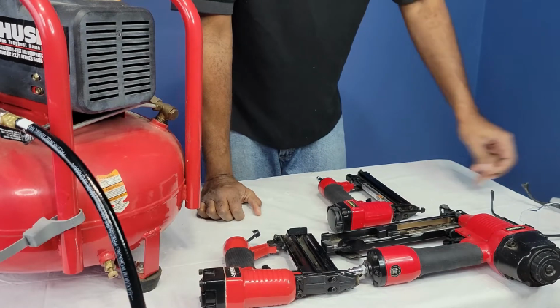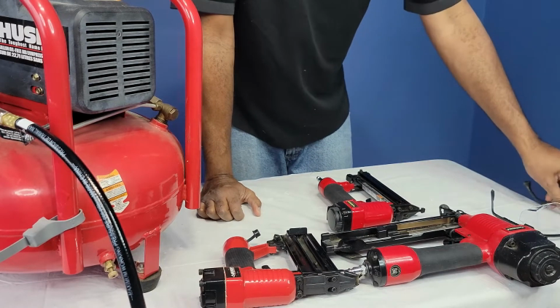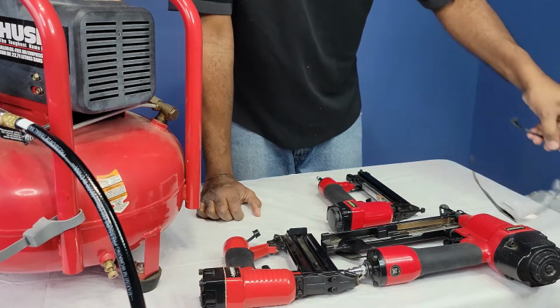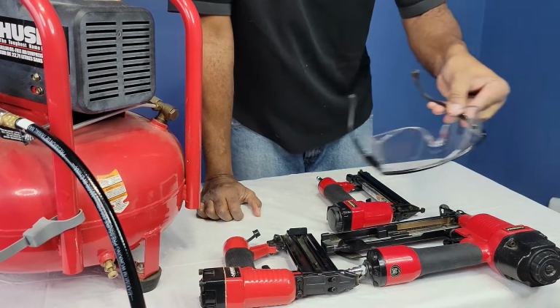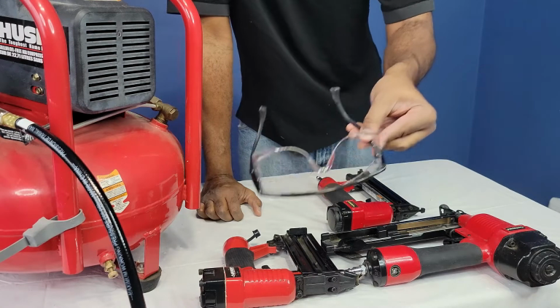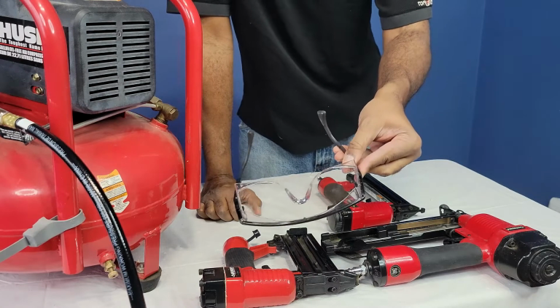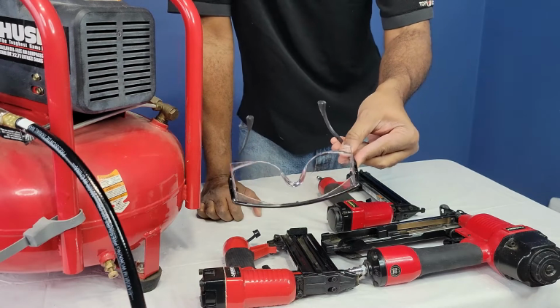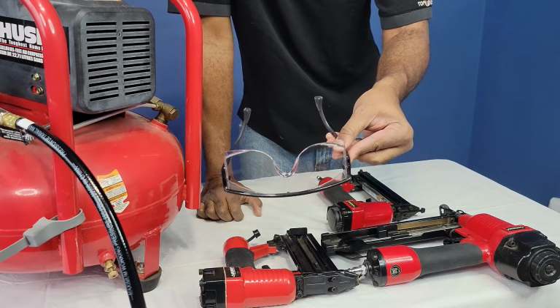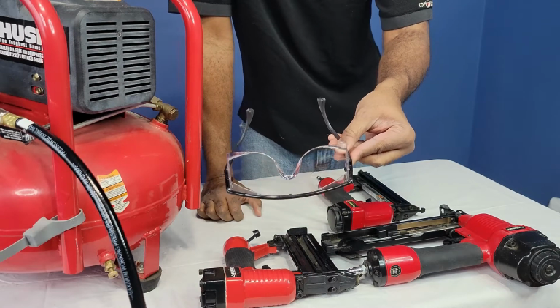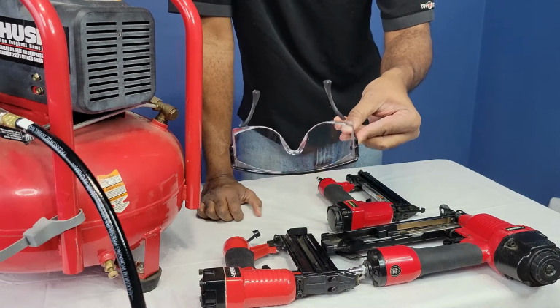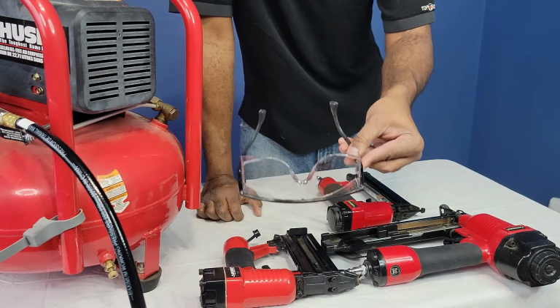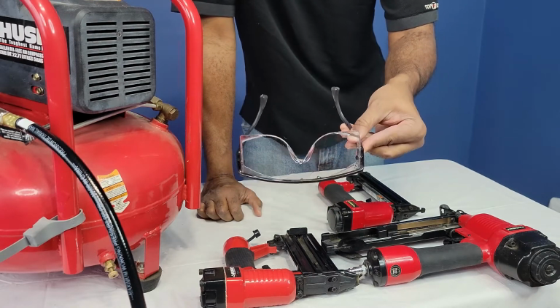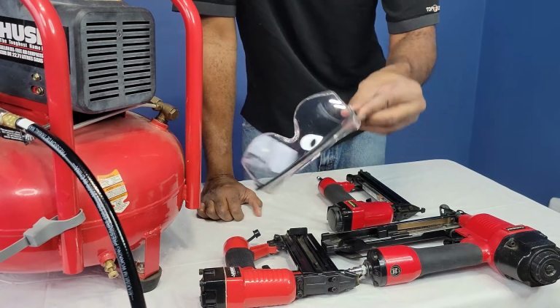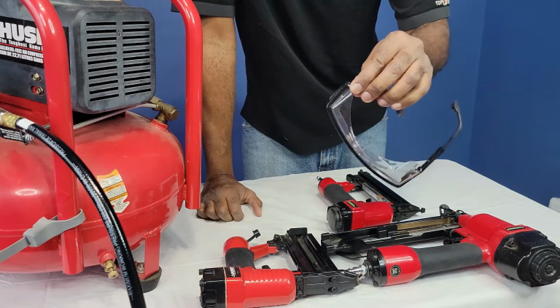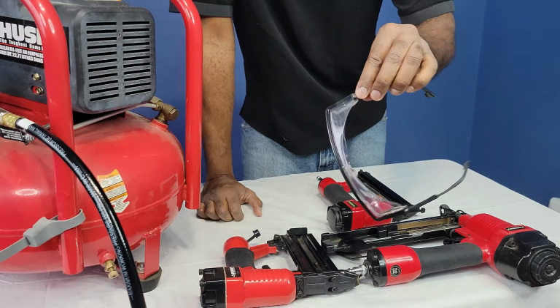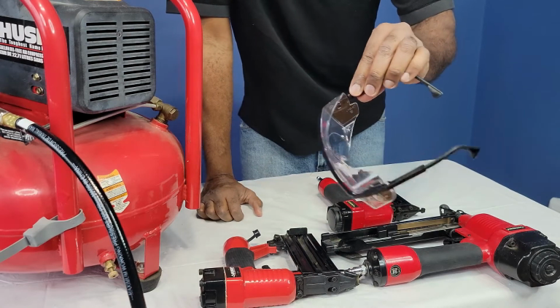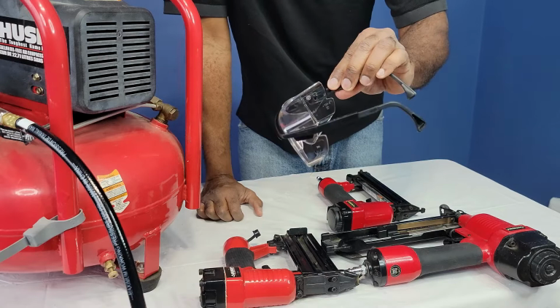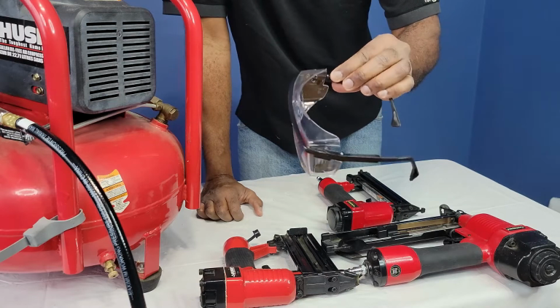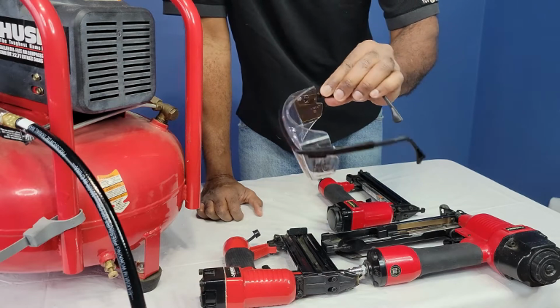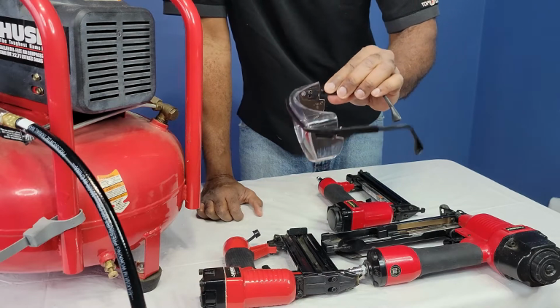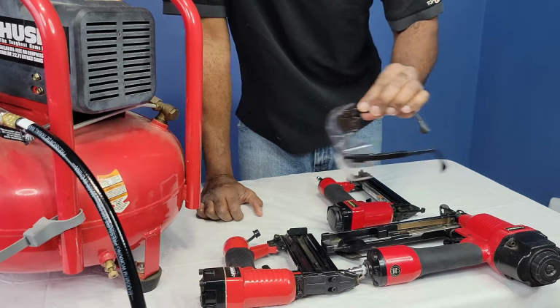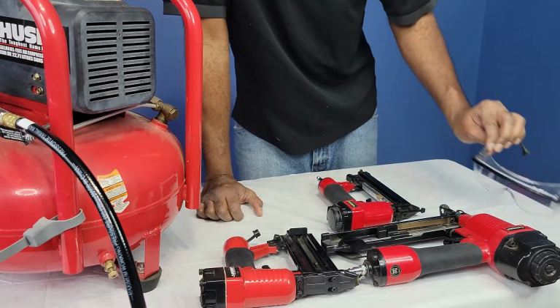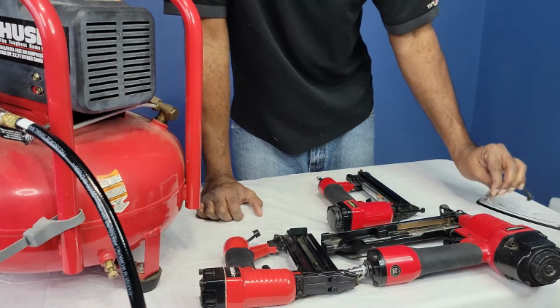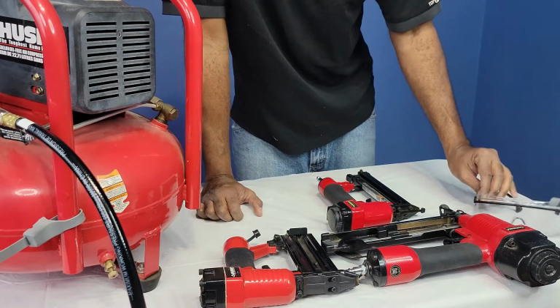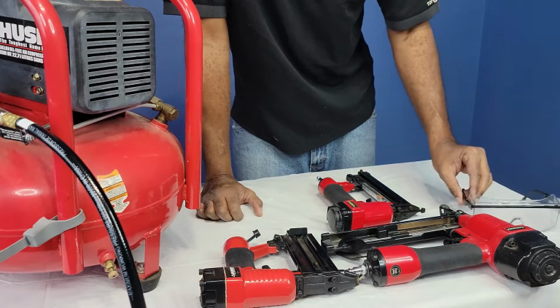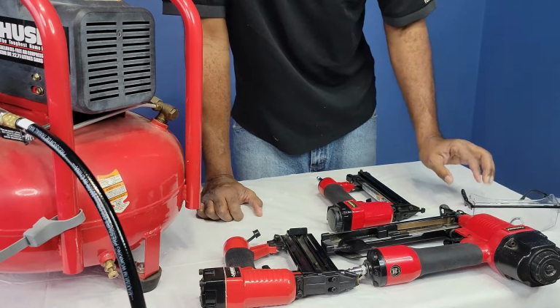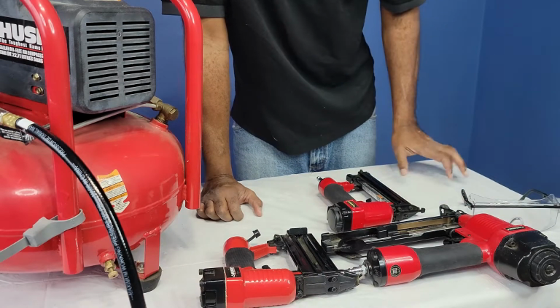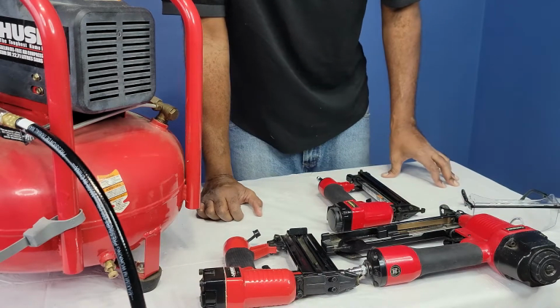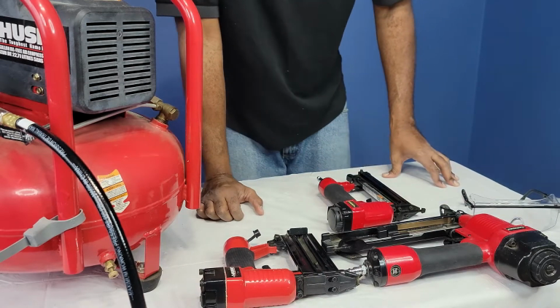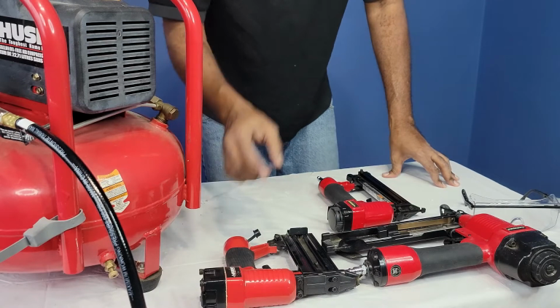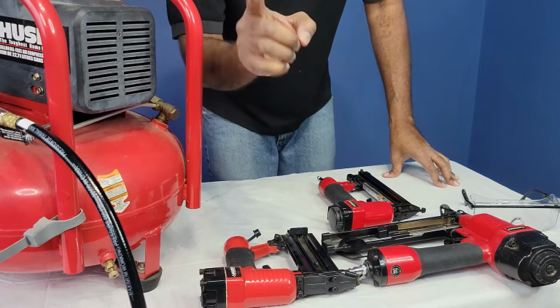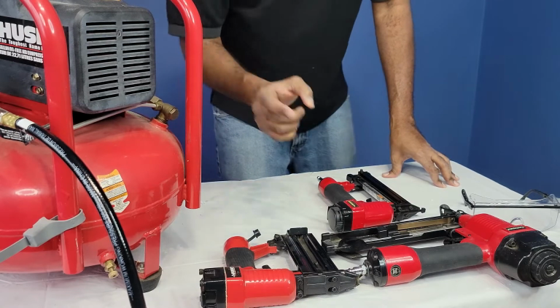And don't forget — anytime you're using any of these things, please, you gotta use some goggles for safety. Because sometimes freaky things happen when you don't expect it, especially when you're tired.